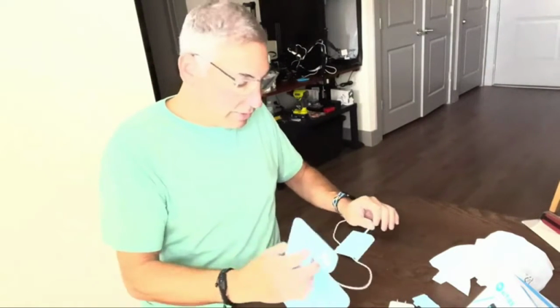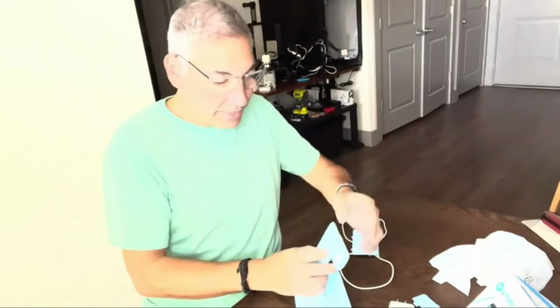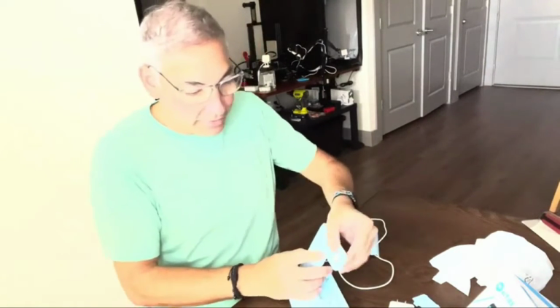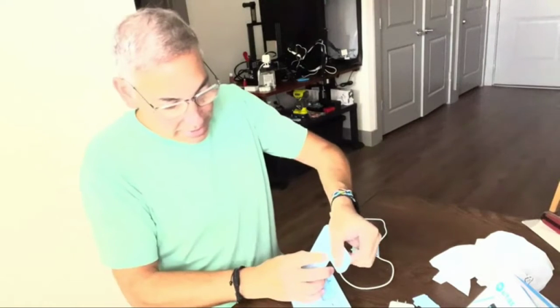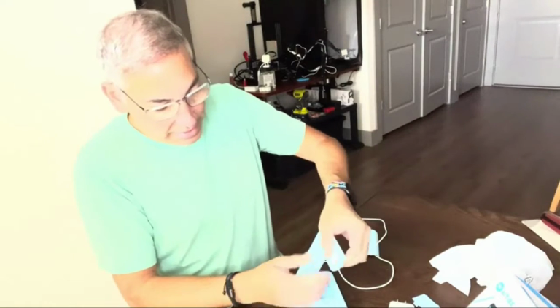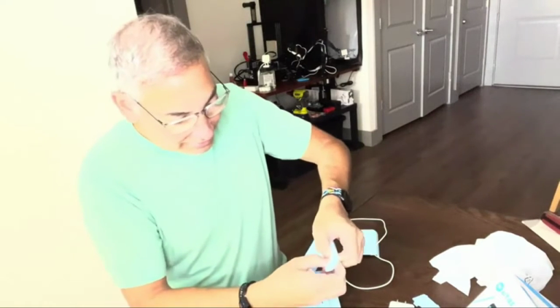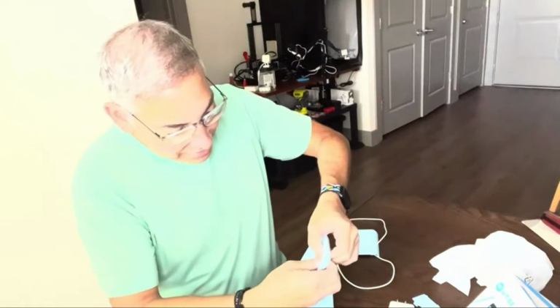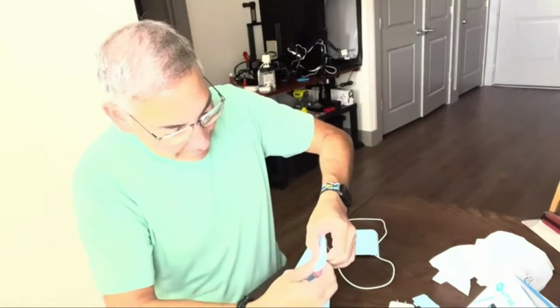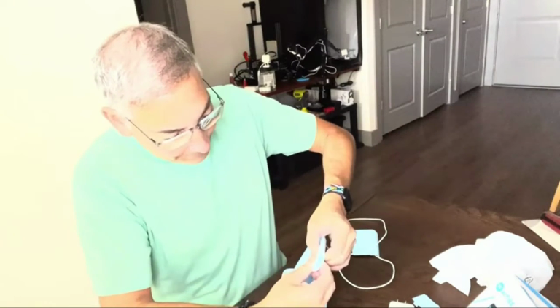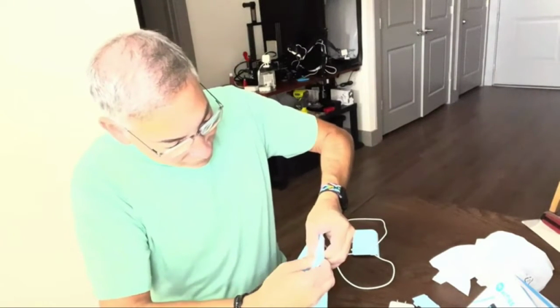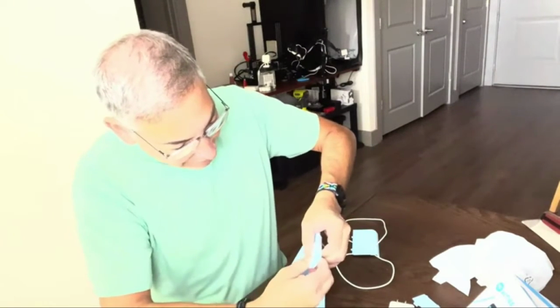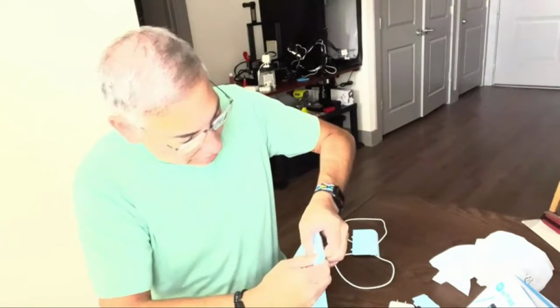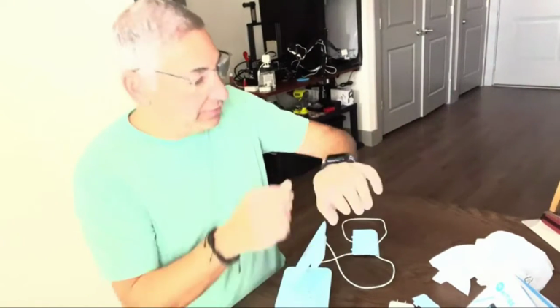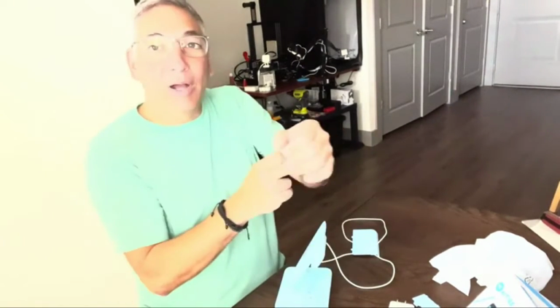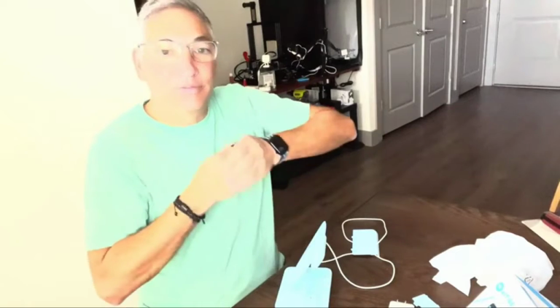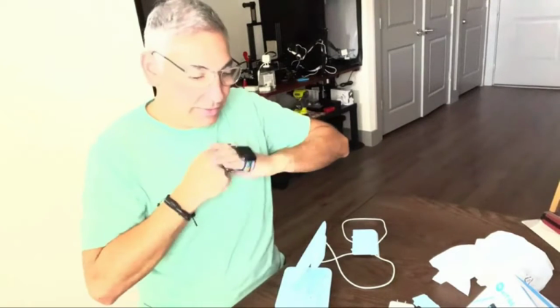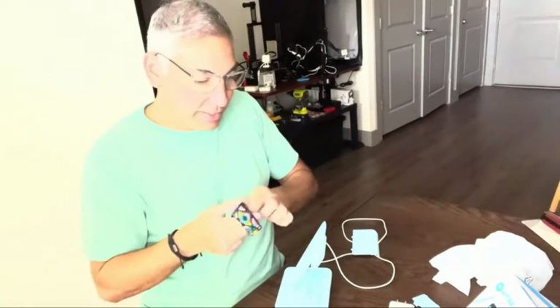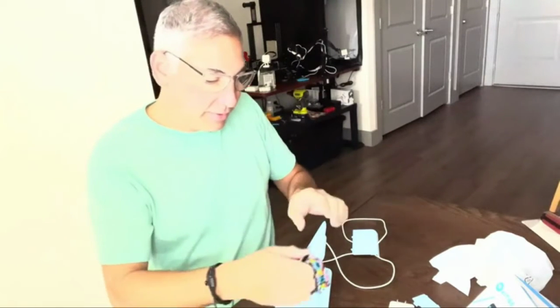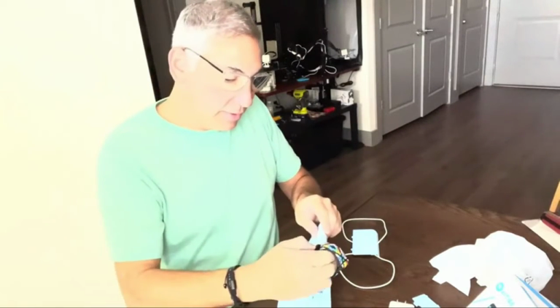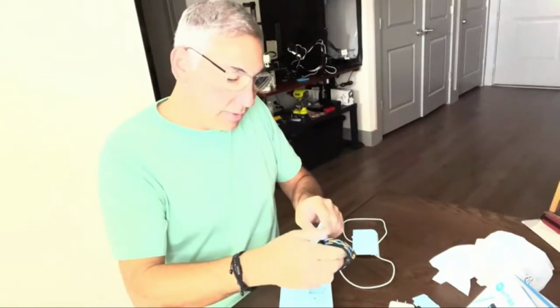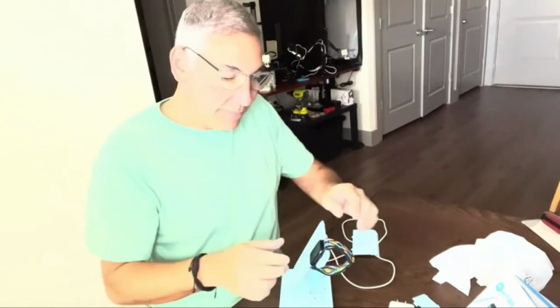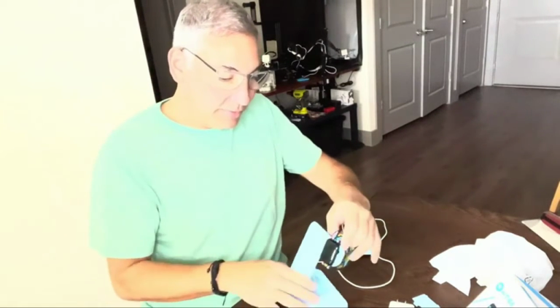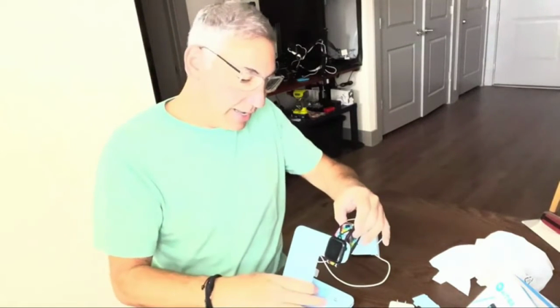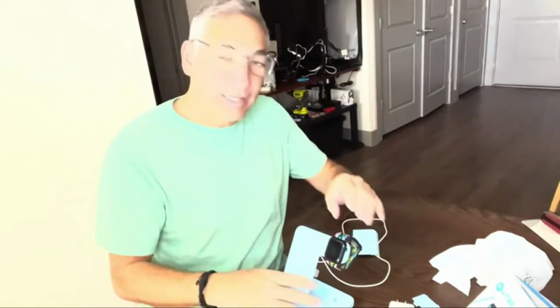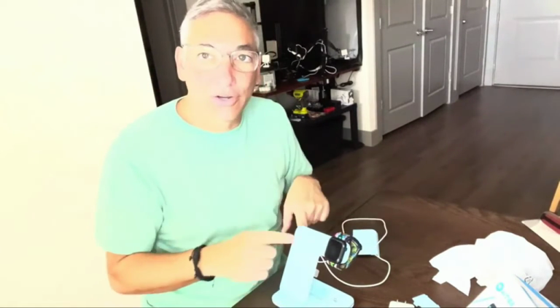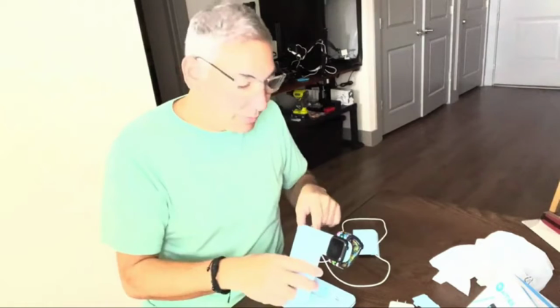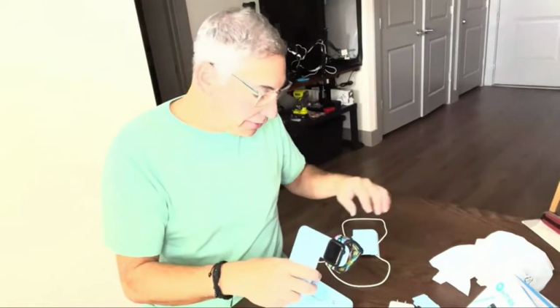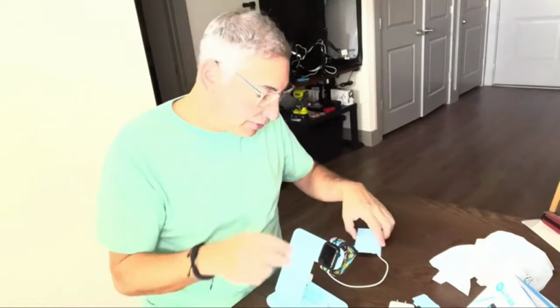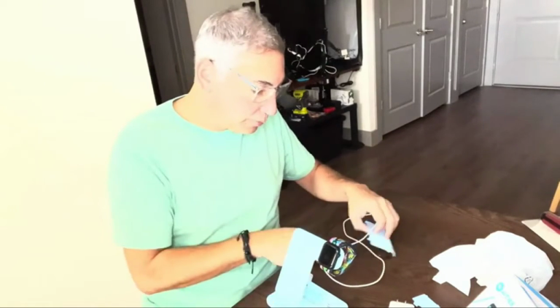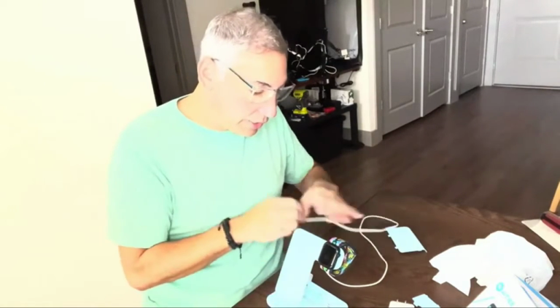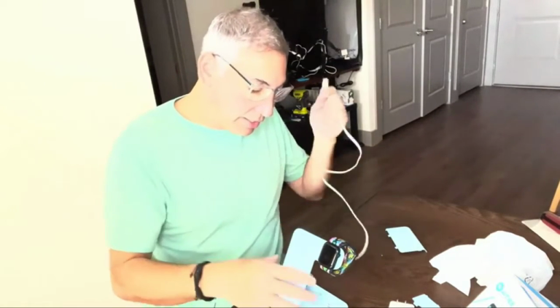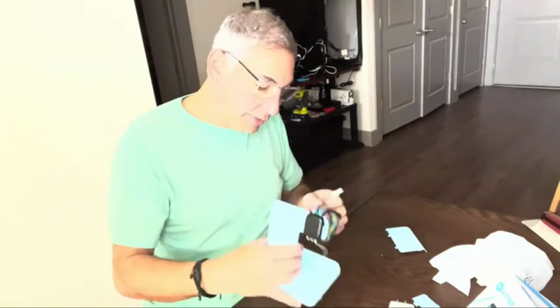The wireless charger is a flexible and practical tool that can be used anywhere, whether it is at home, in the office, or at work. The charging base features an anti-slip silicone design so that the charger will not move or flip, ensuring that your phone is protected when charging.